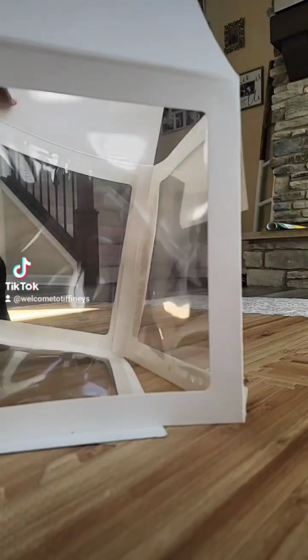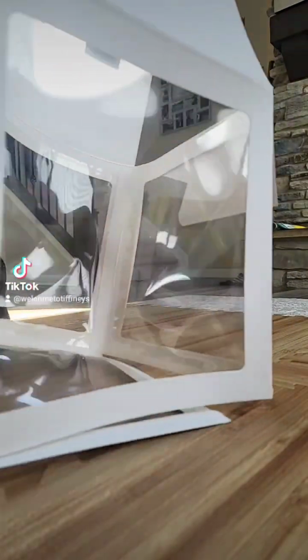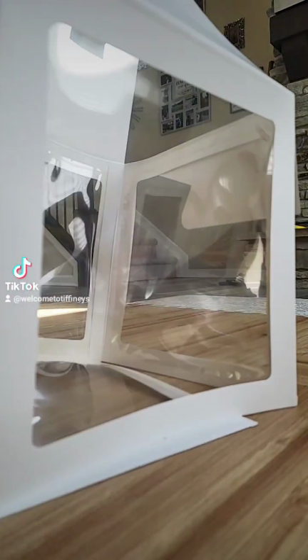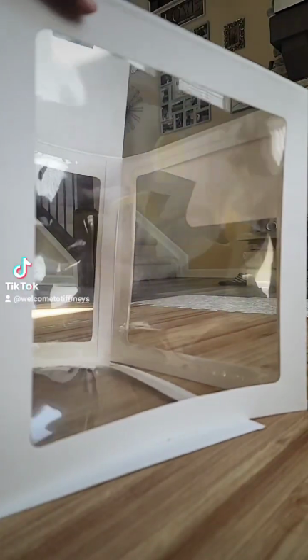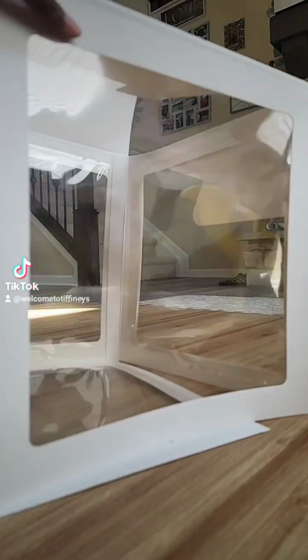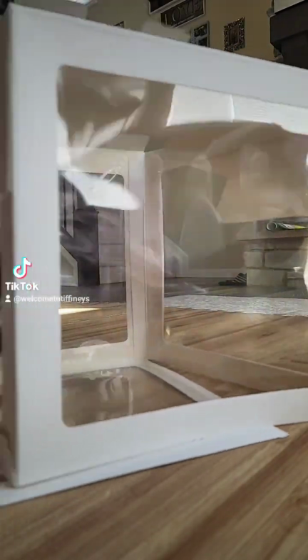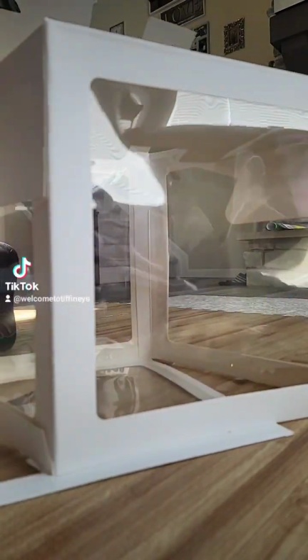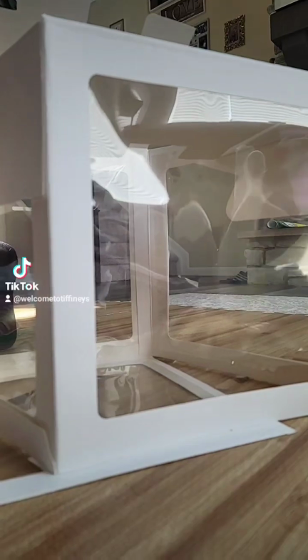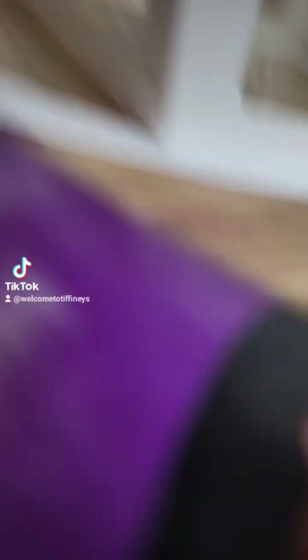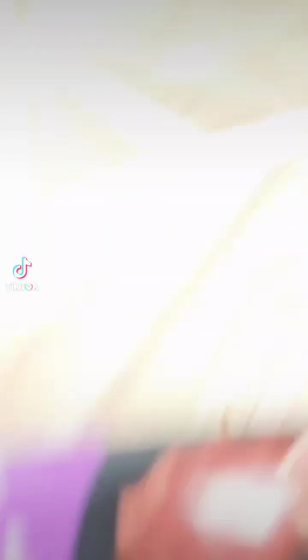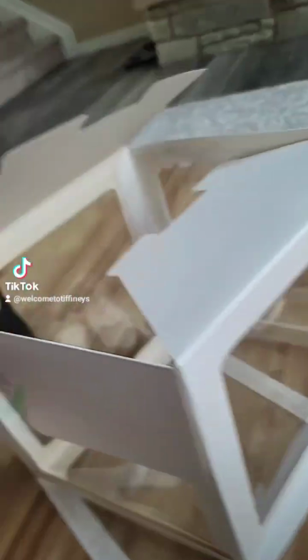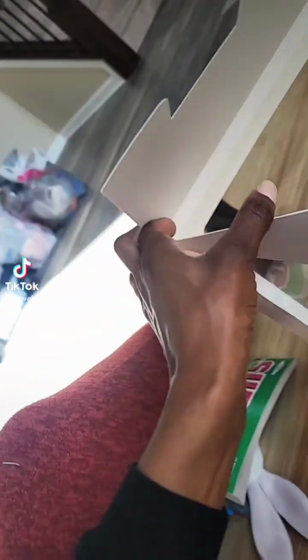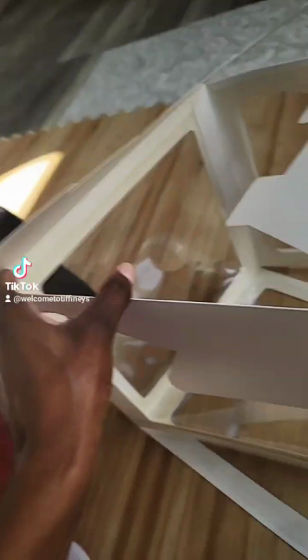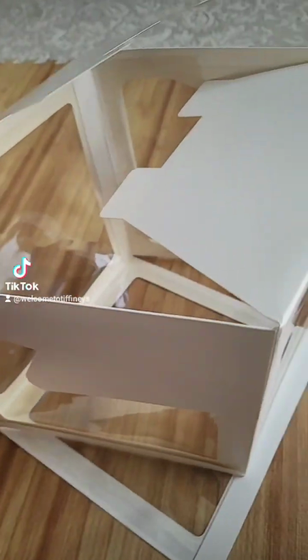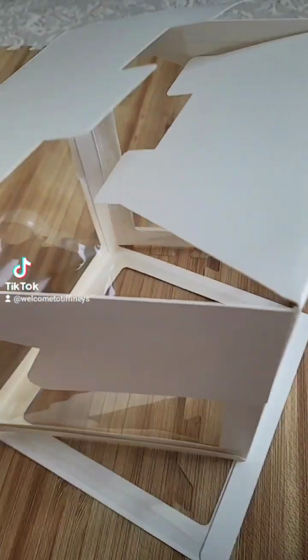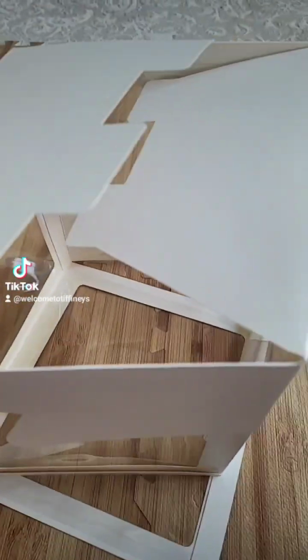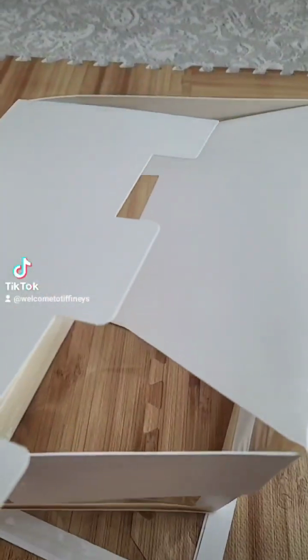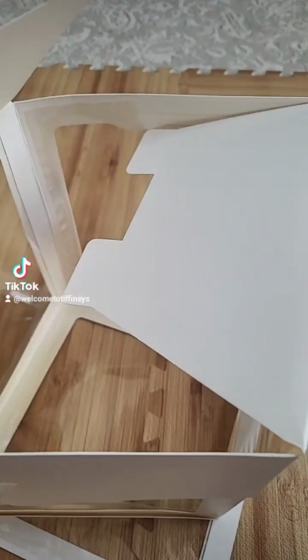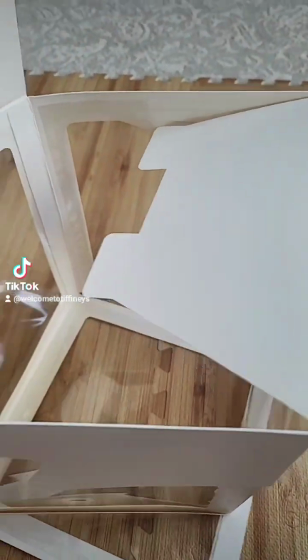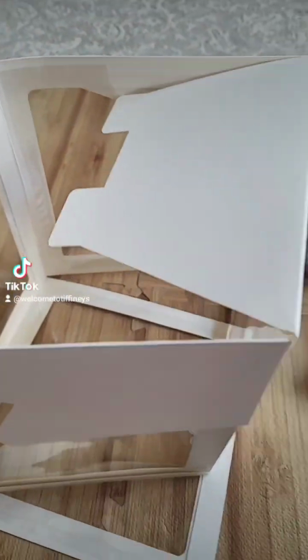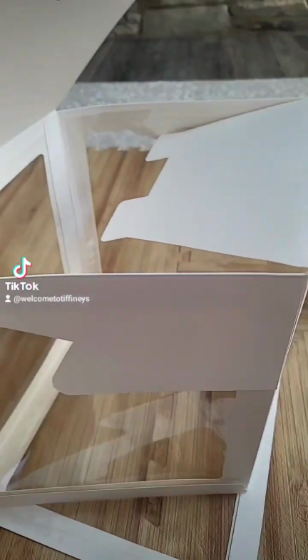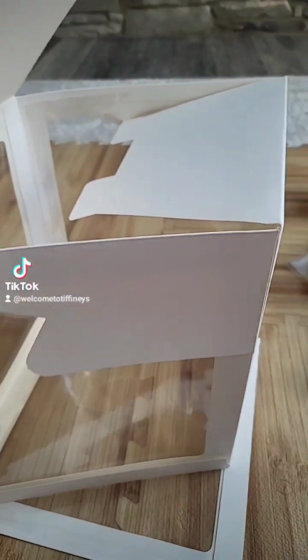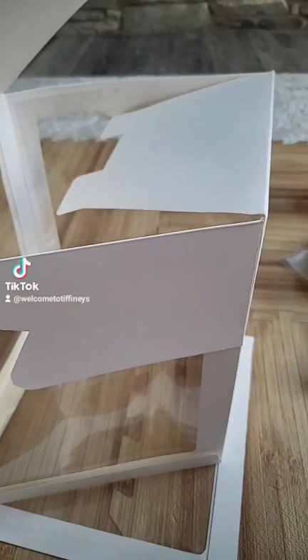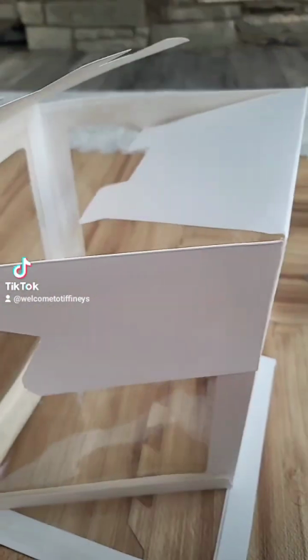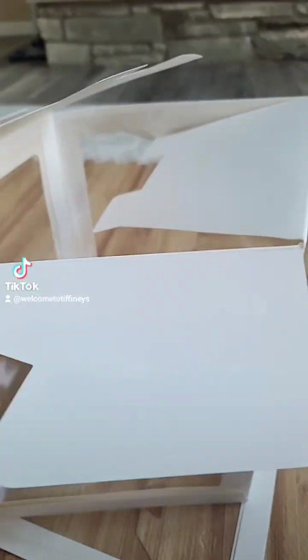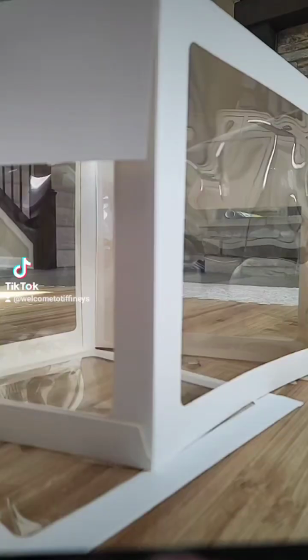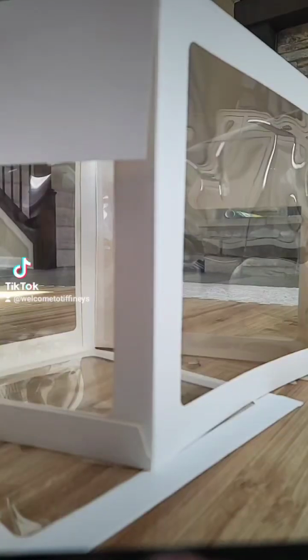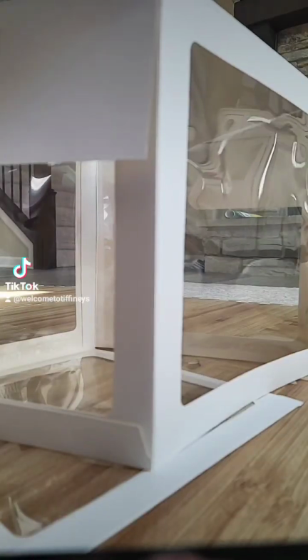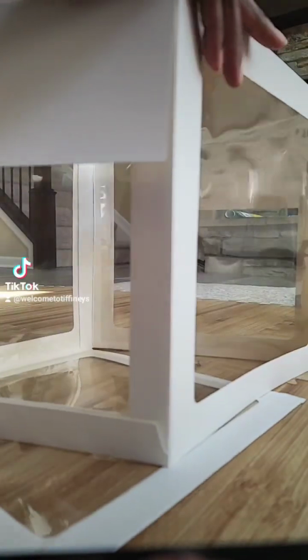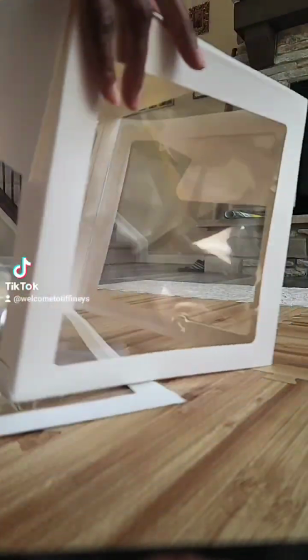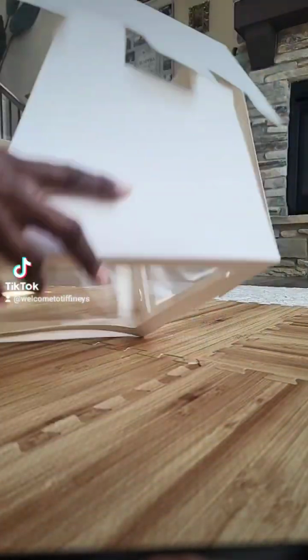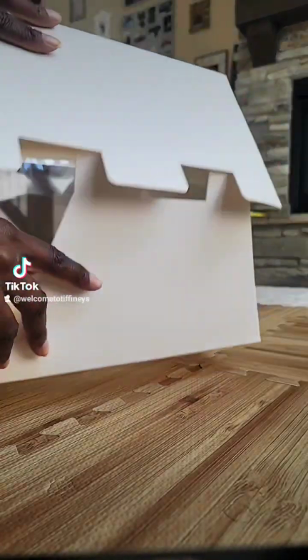There you go. And then that will keep you from ripping your beautiful box, because this is the bottom and you're going to assemble it first. So that's the bottom right there.